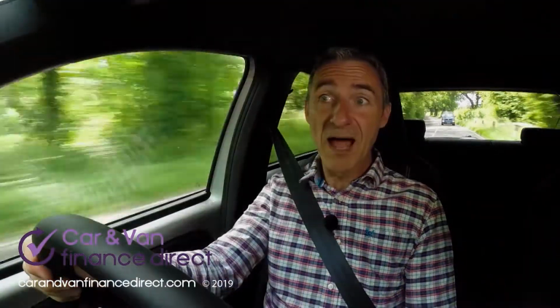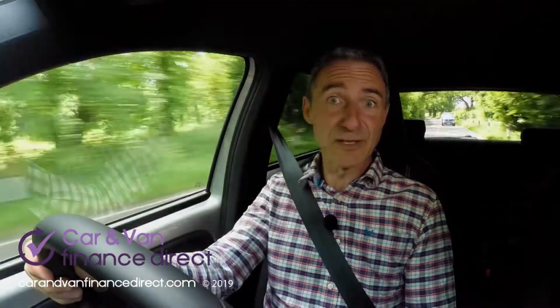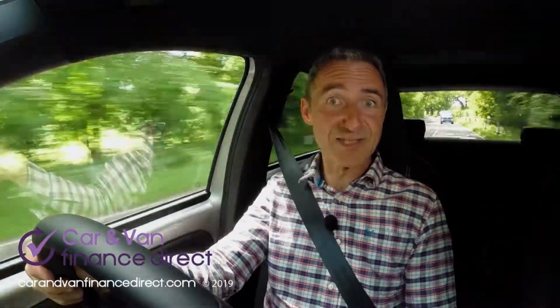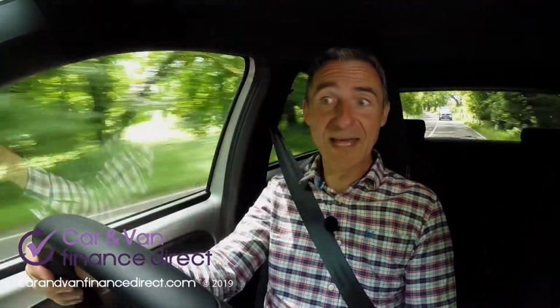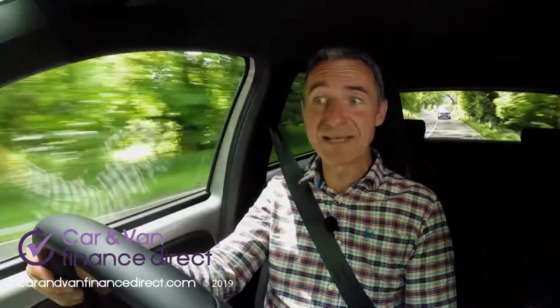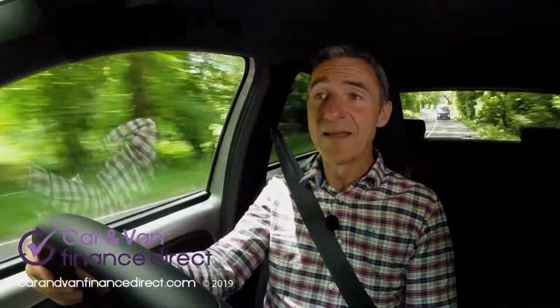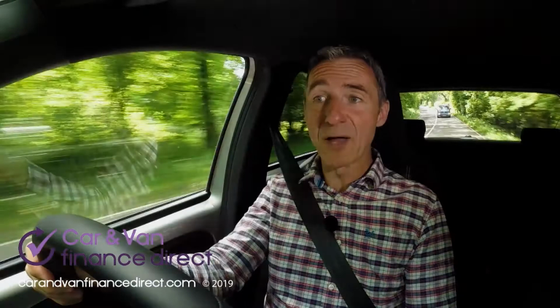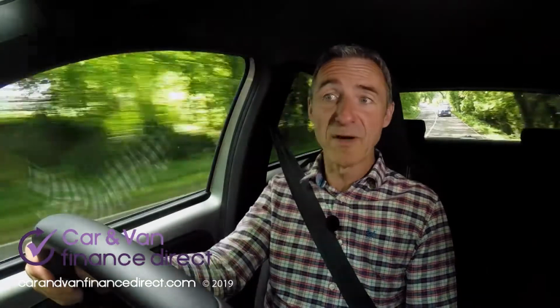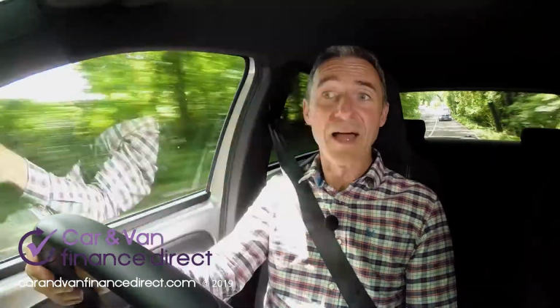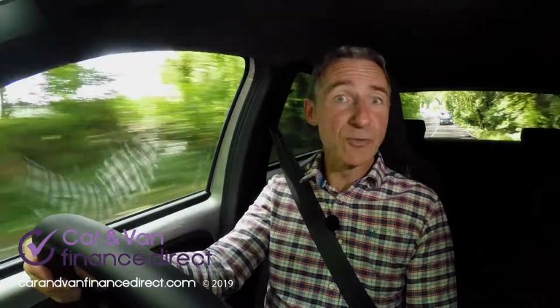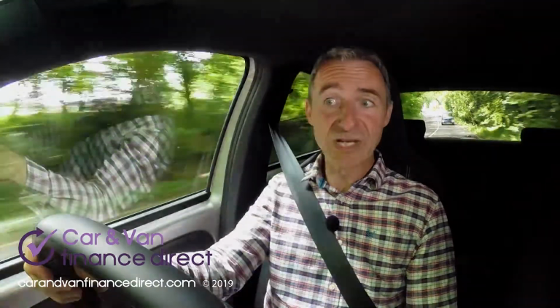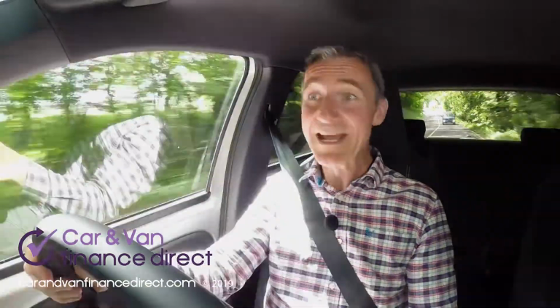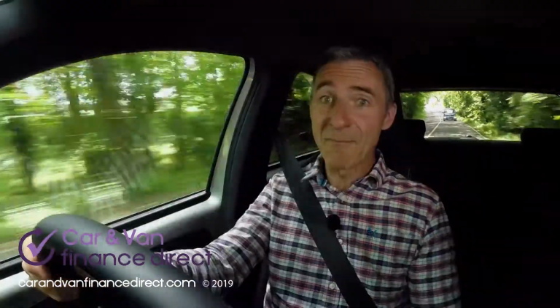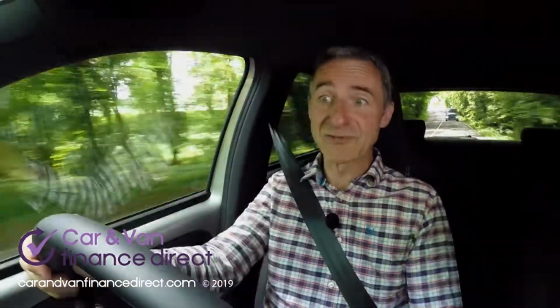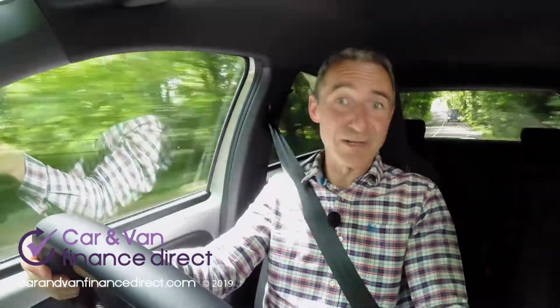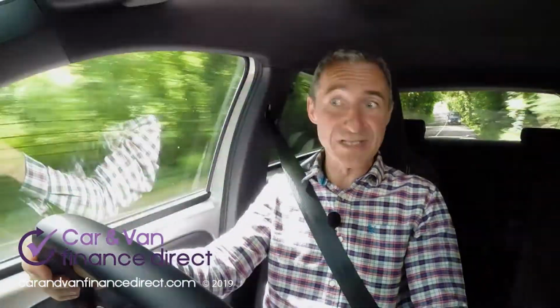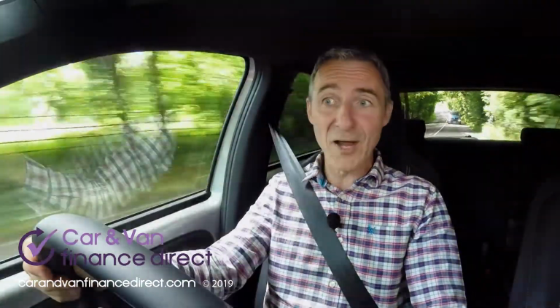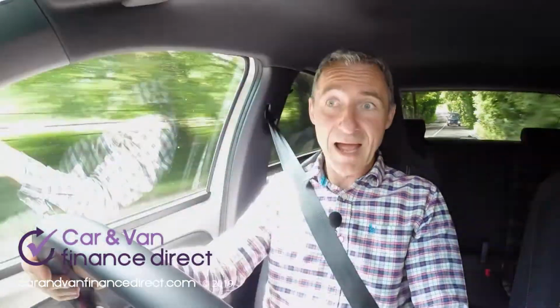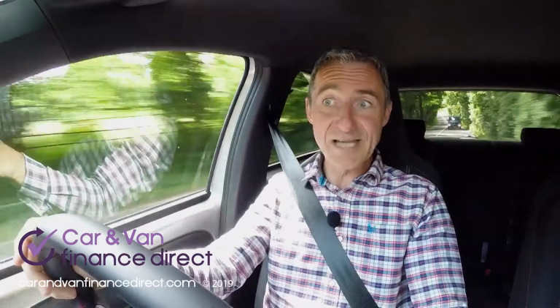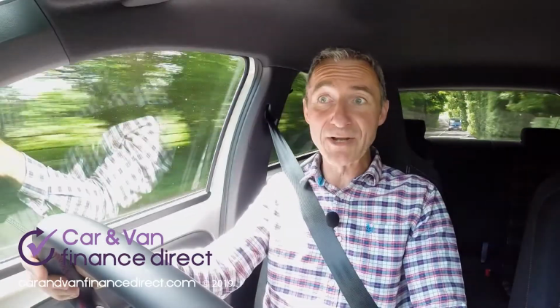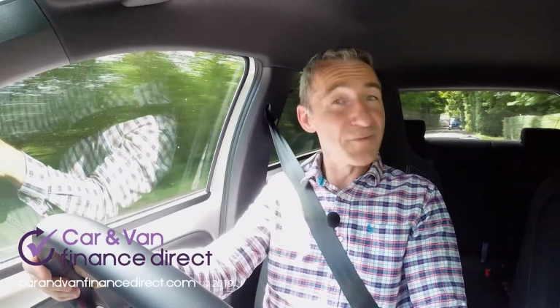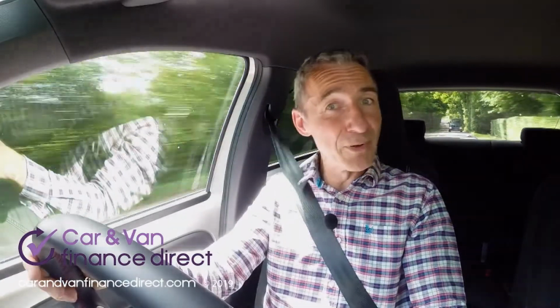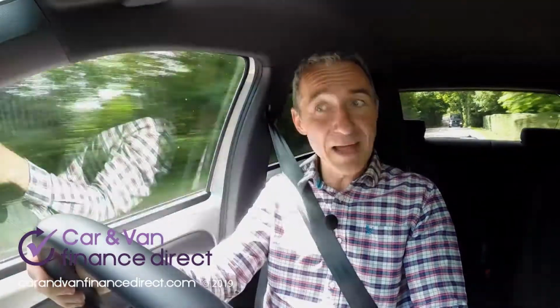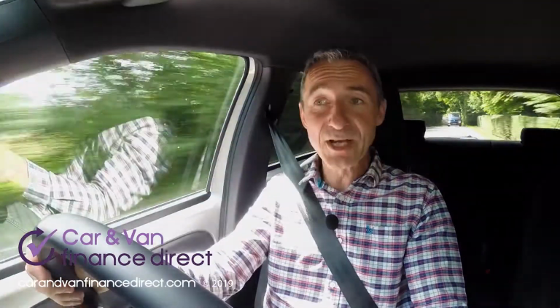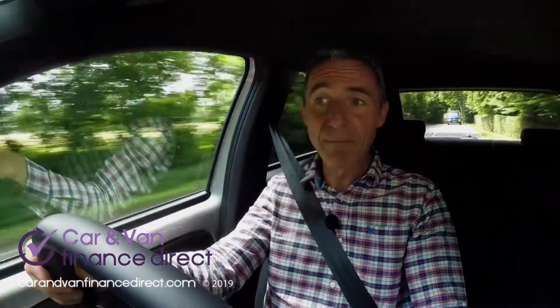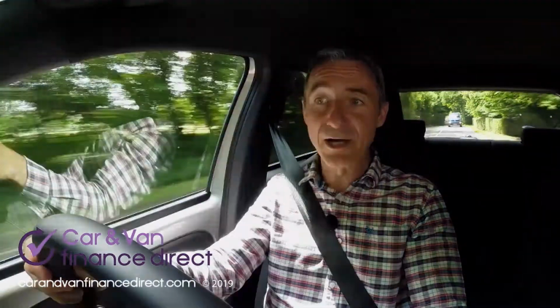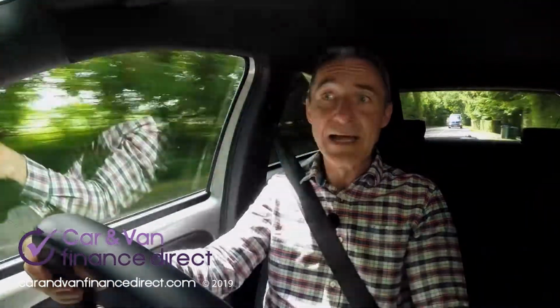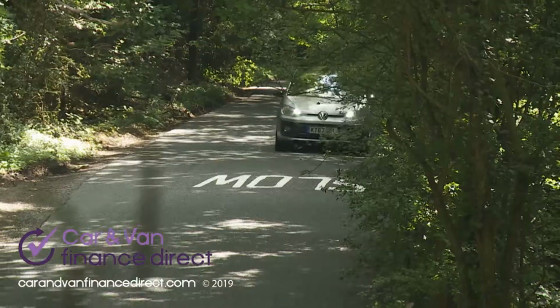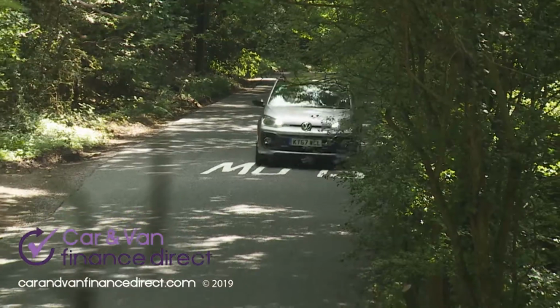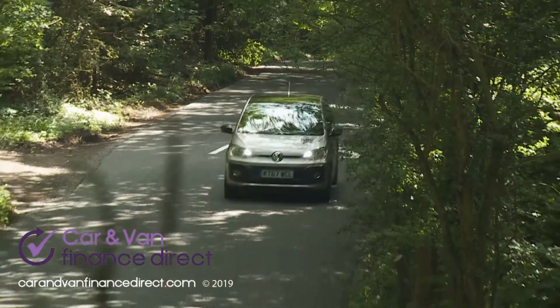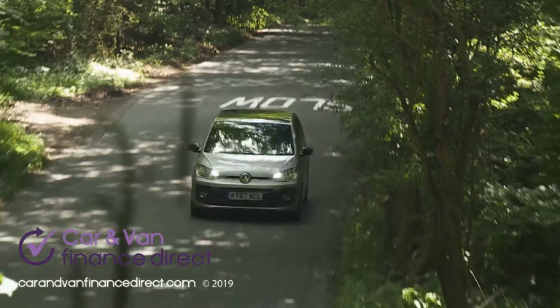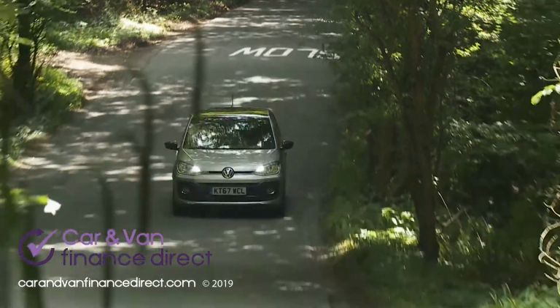Volkswagen's two key competitors, the Abarth 500 and the Renault Twingo GT, can't match its running cost efficiency though. The Up GTI manages 58.9 mpg on the combined cycle and just 110 grams per kilometre of CO2.